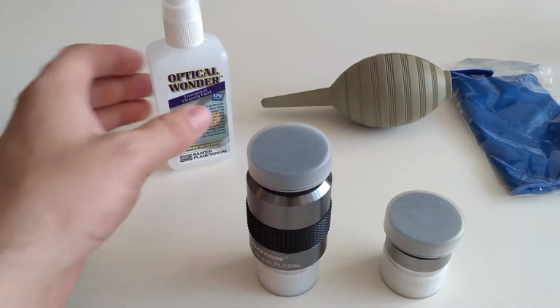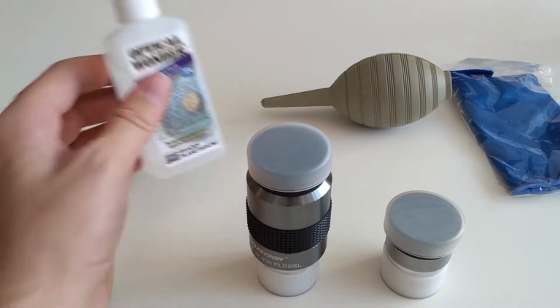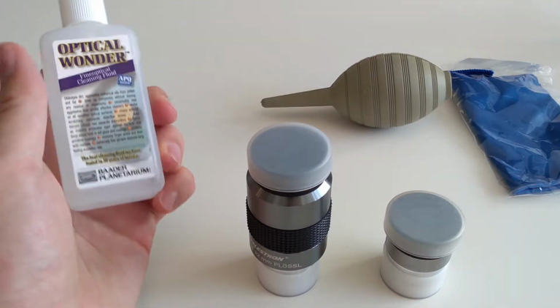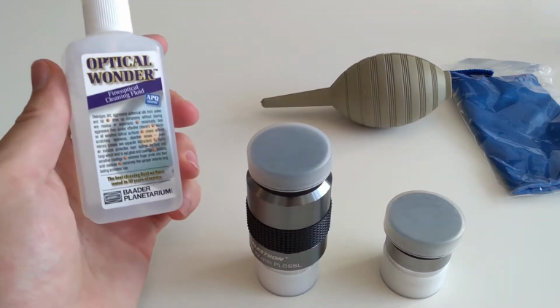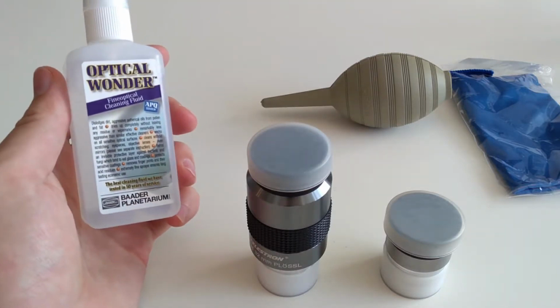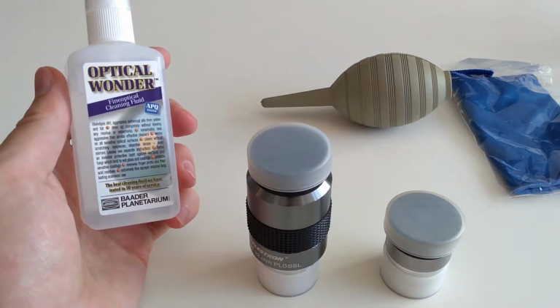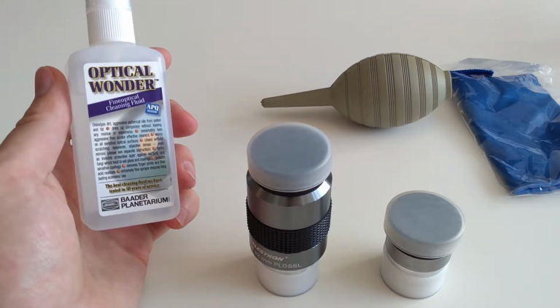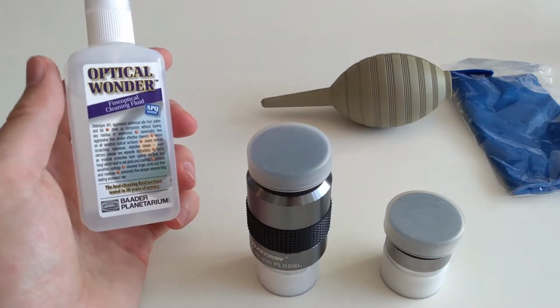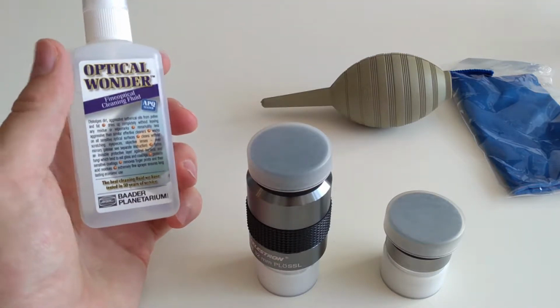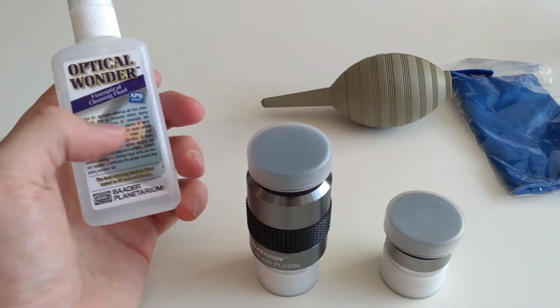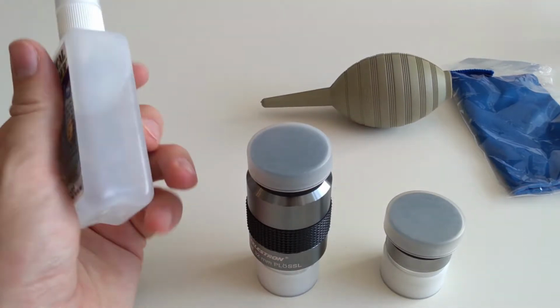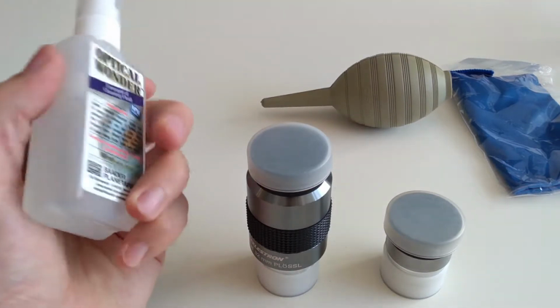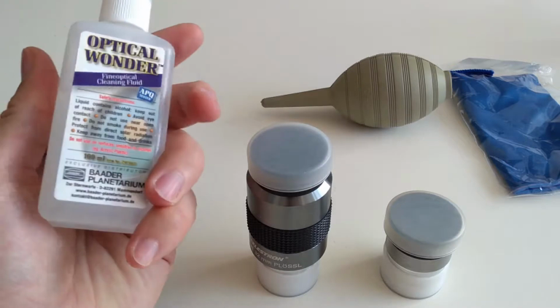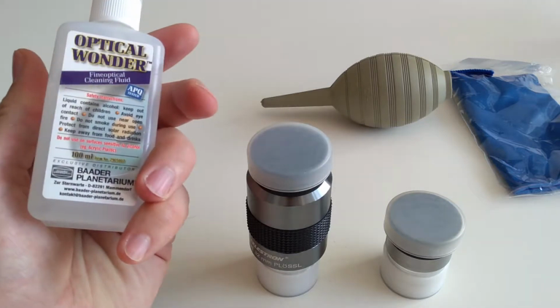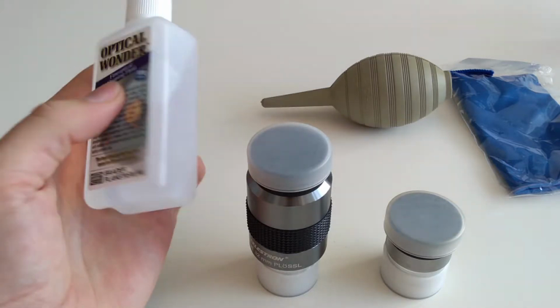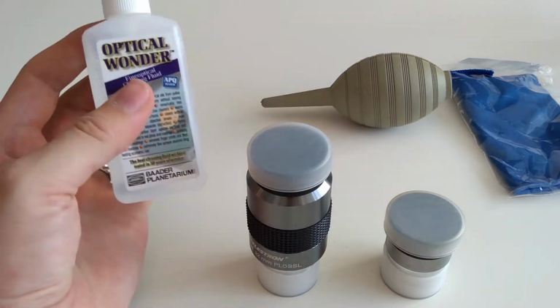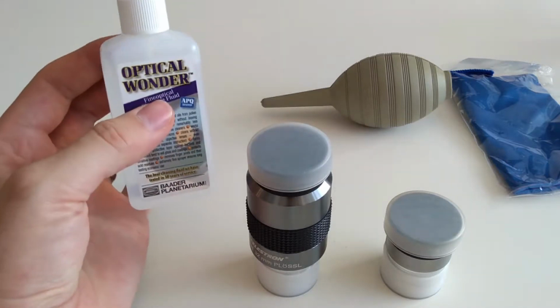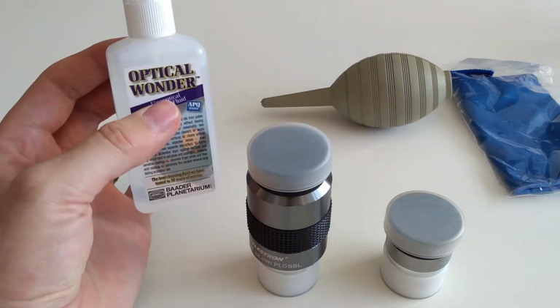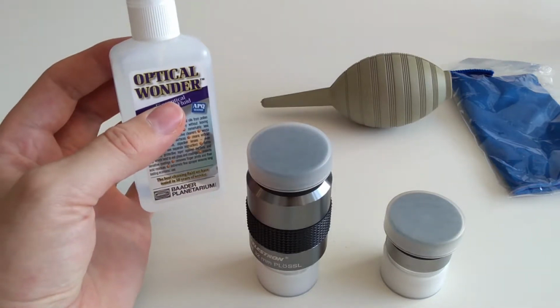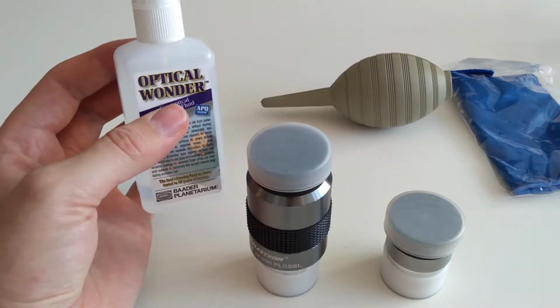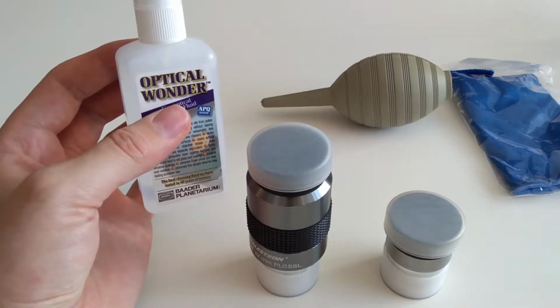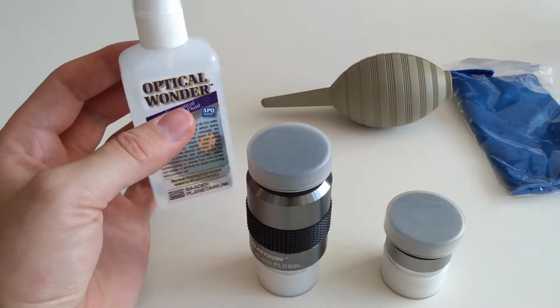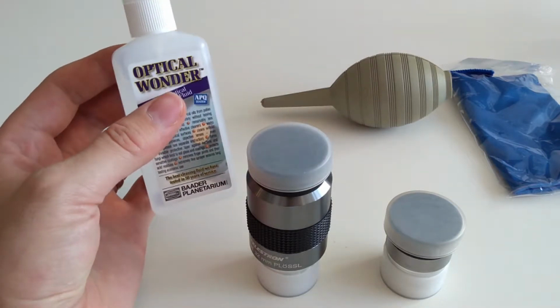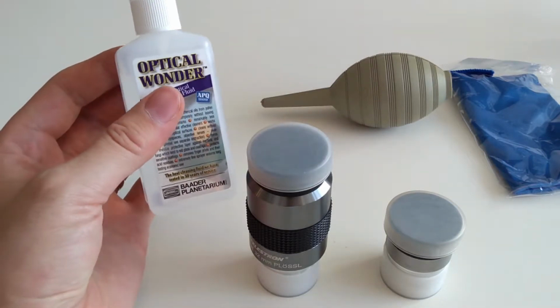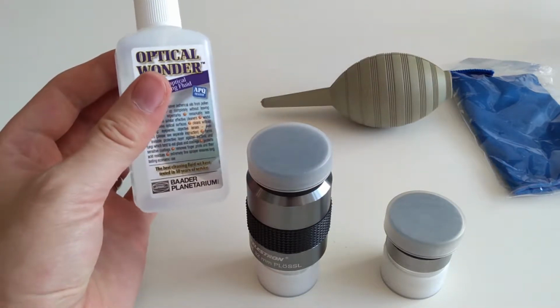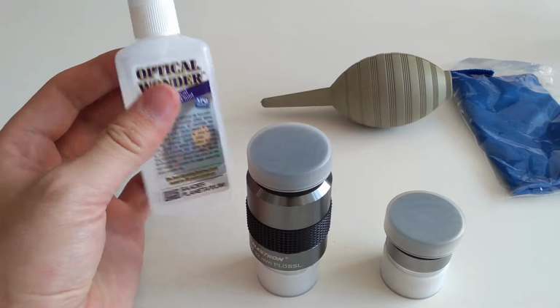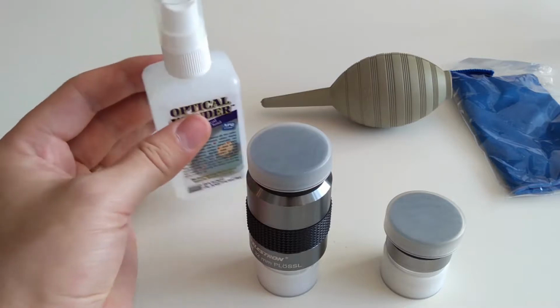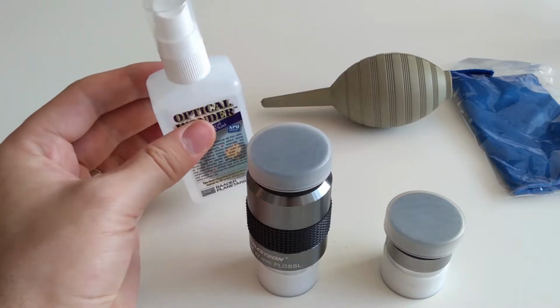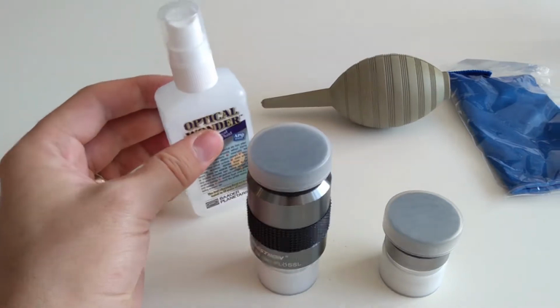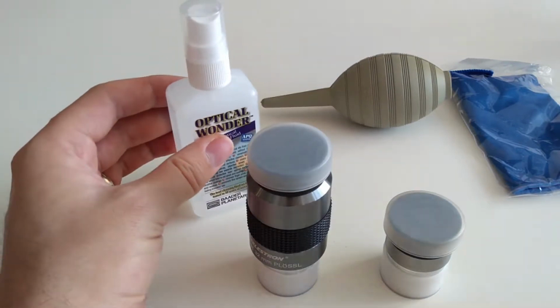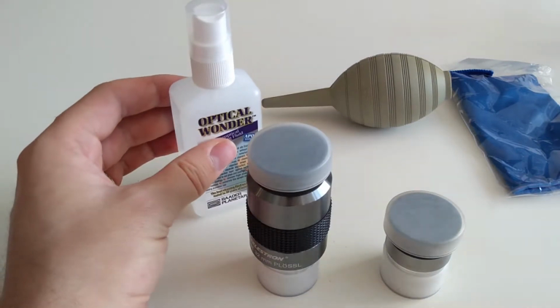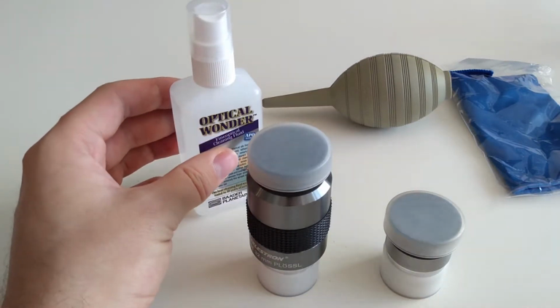For this I'd highly recommend Optical Wonder Fluid by Barda. This stuff is brilliant. It takes off all the grease, any pollen or anything like that, and doesn't leave a smear. It evaporates away afterwards.